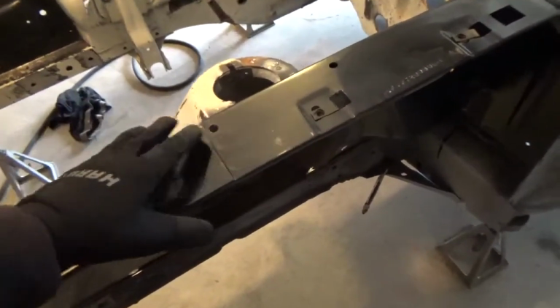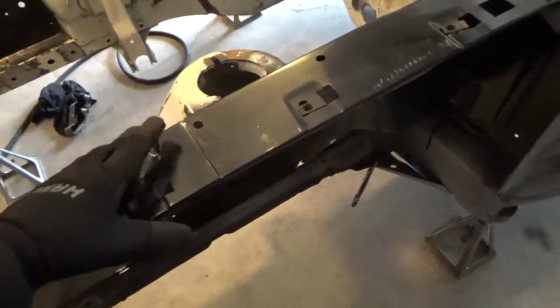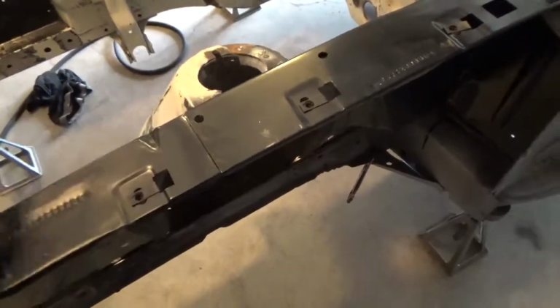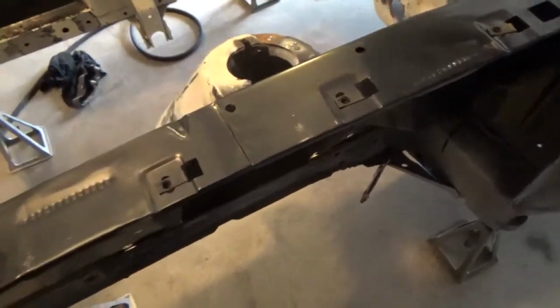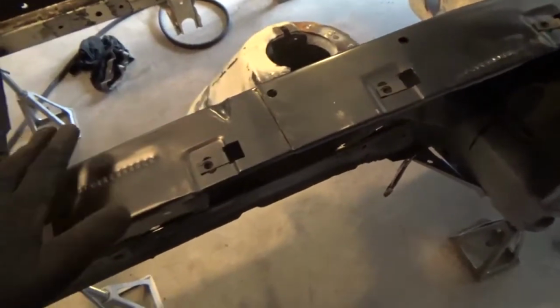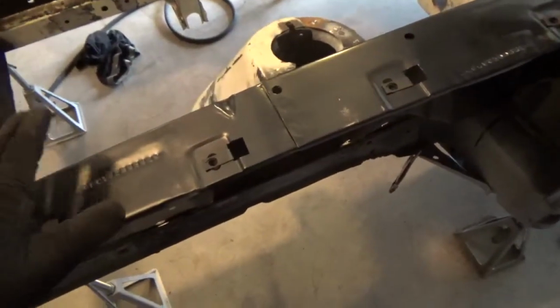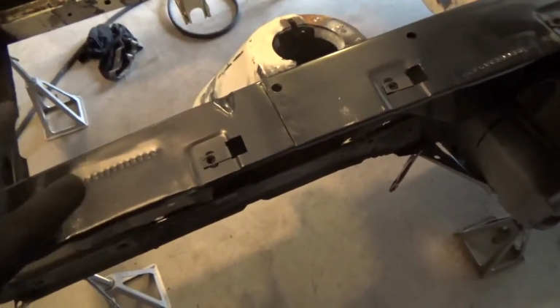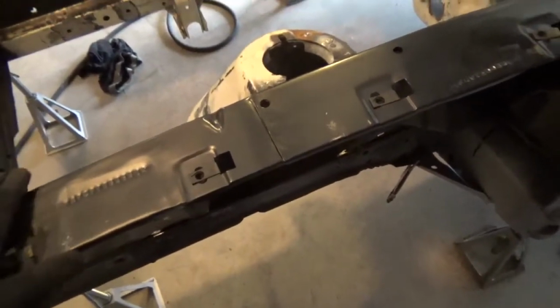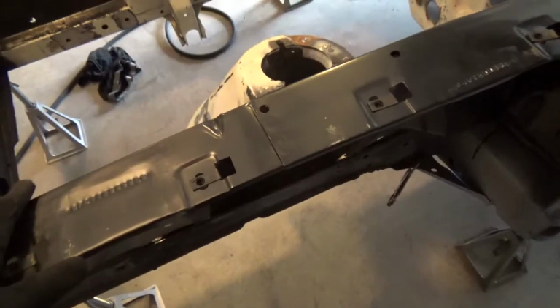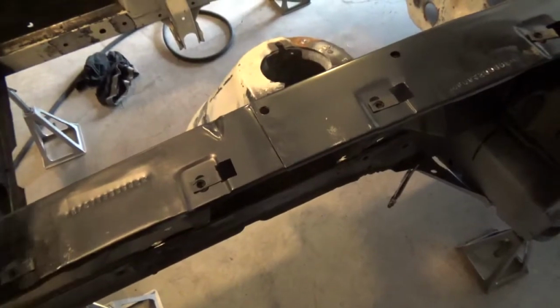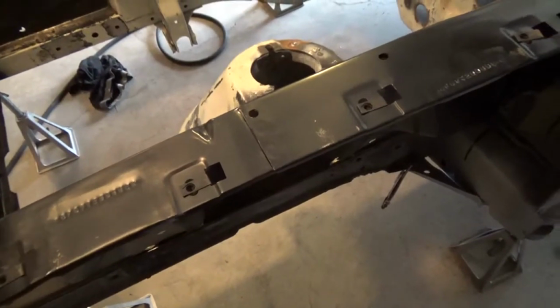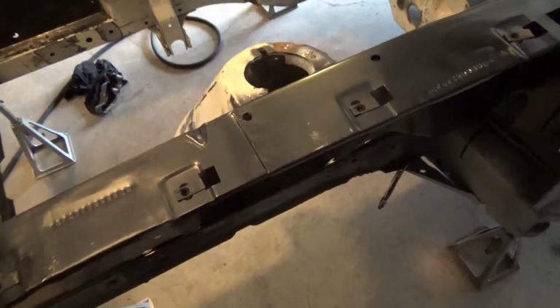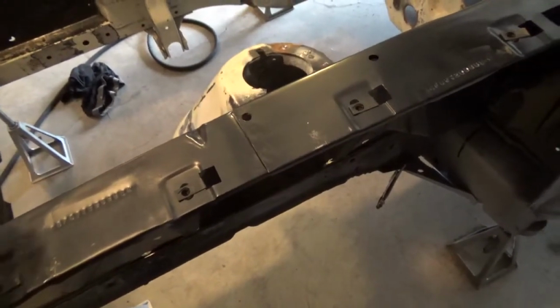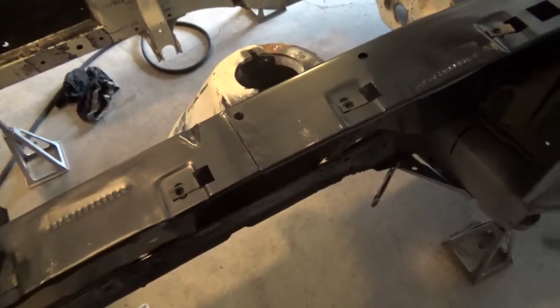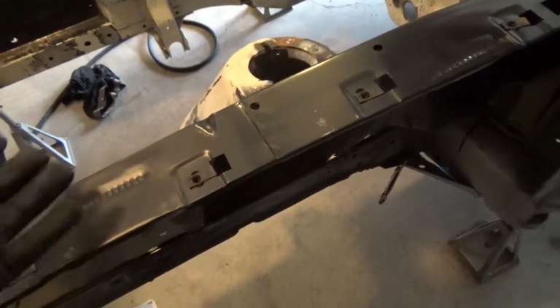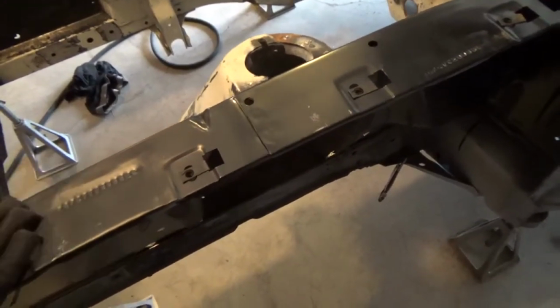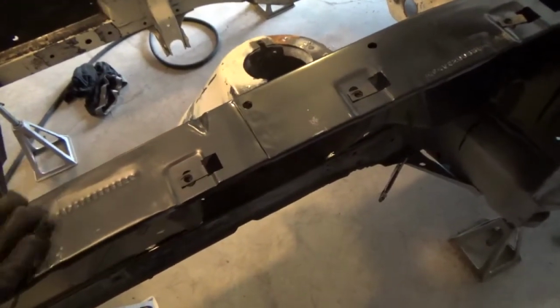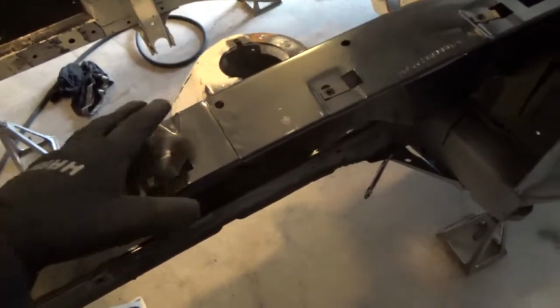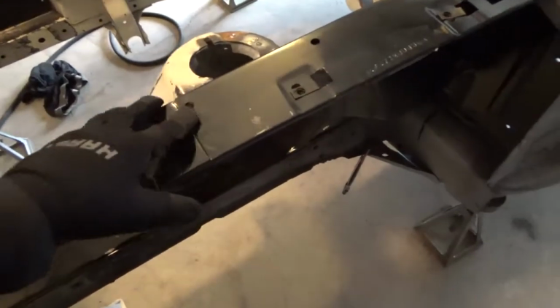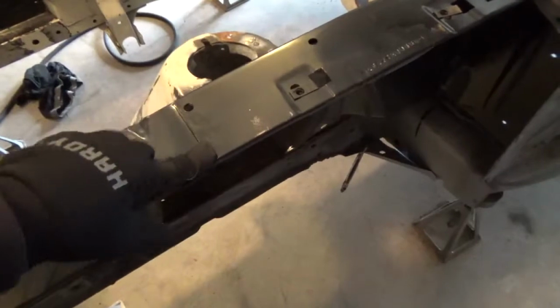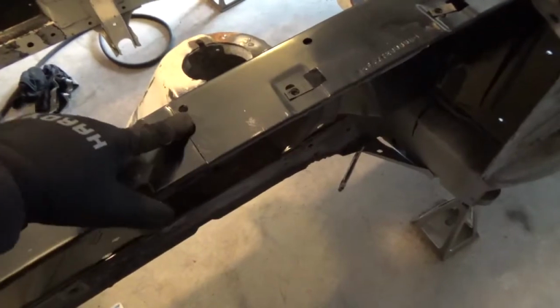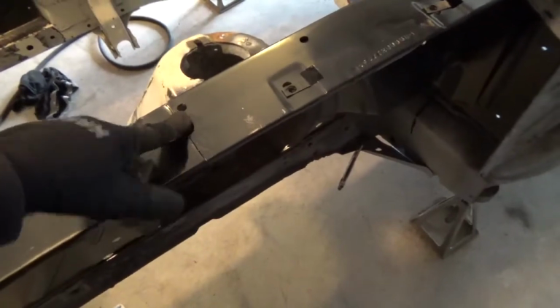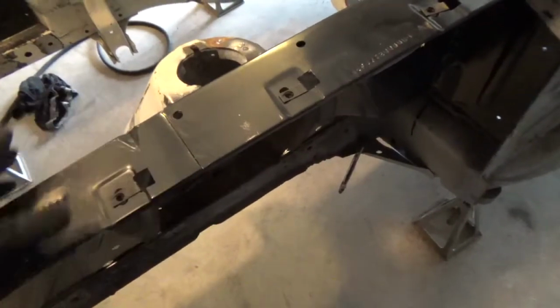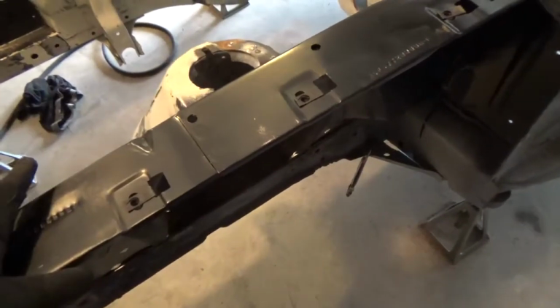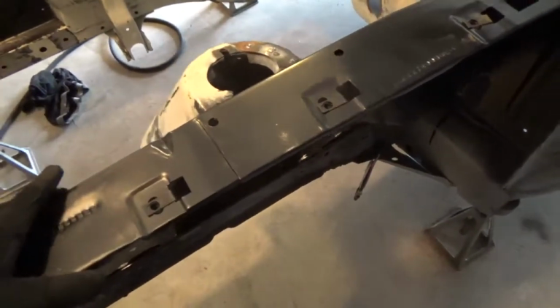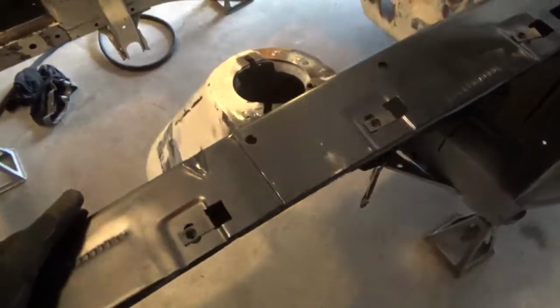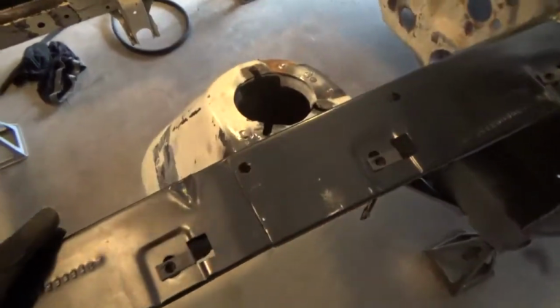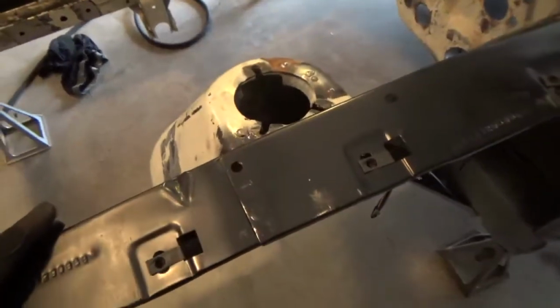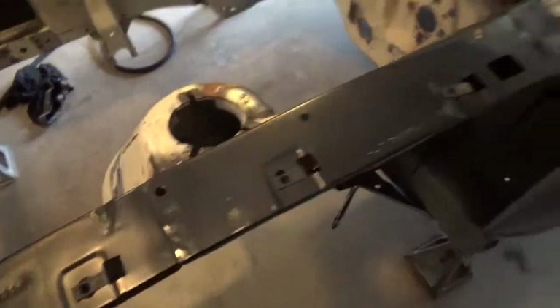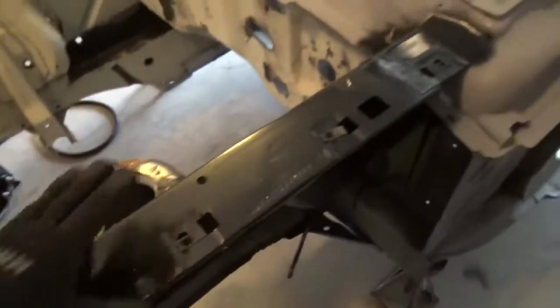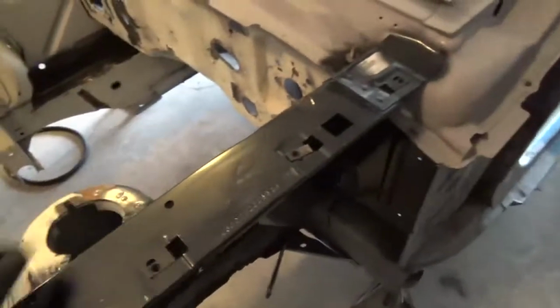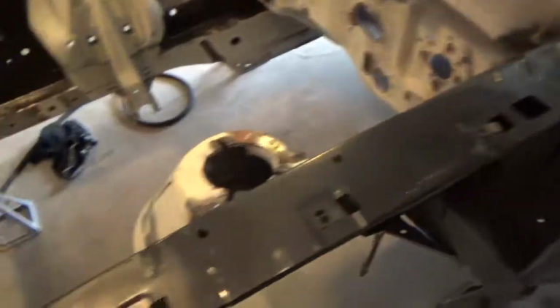The problem with getting parts that are already pre-welded together is that they generally aren't welded together exactly right. So I had to go ahead and cut these spot-welds out — just drilled them out really quick — and it allowed me to align everything correctly.